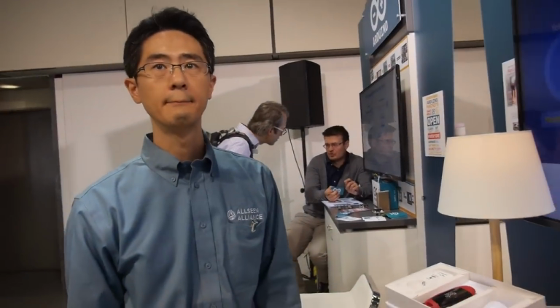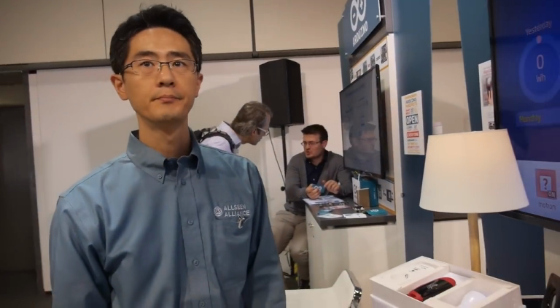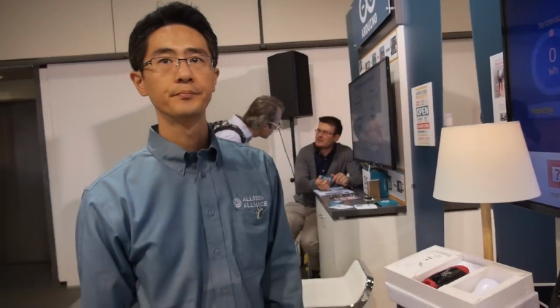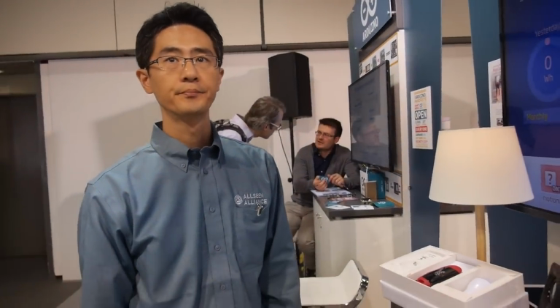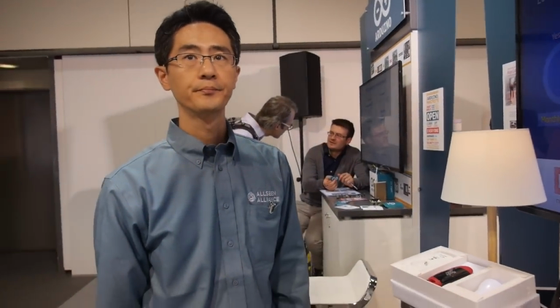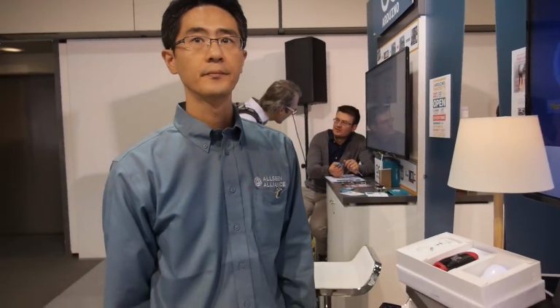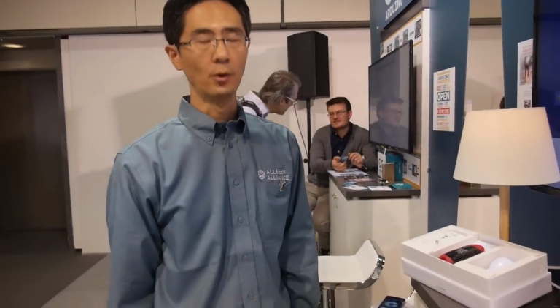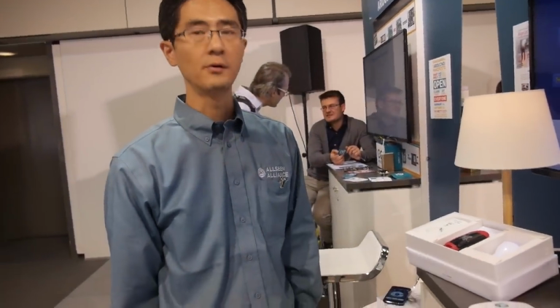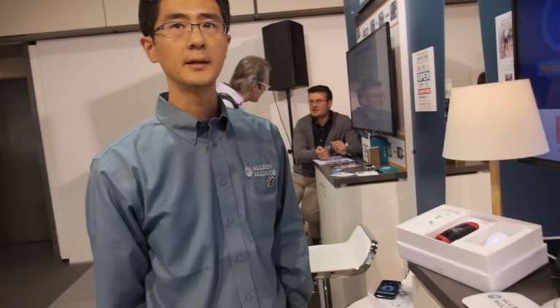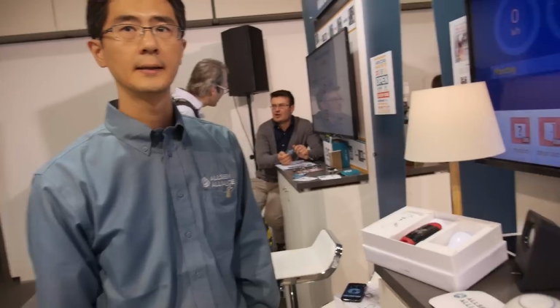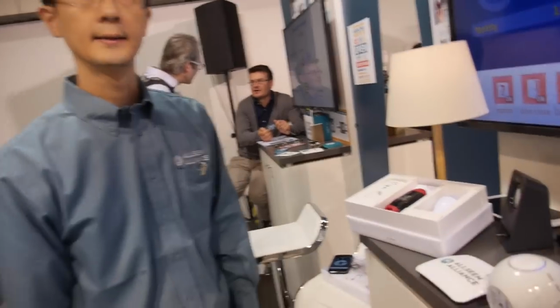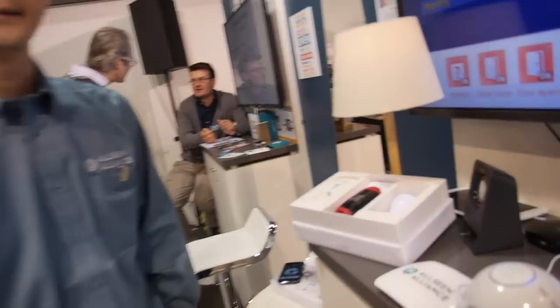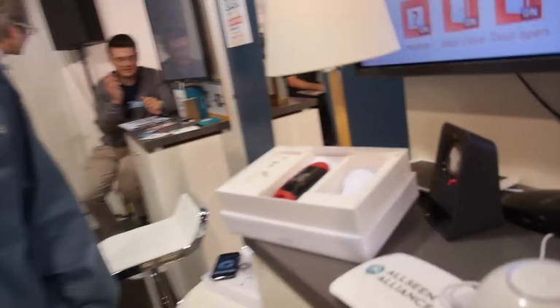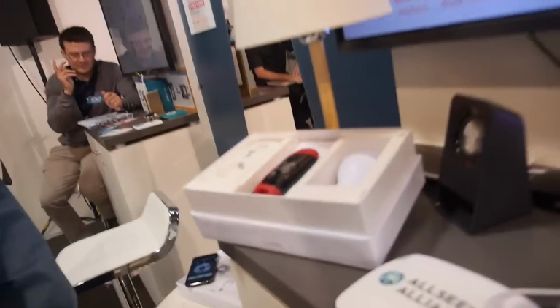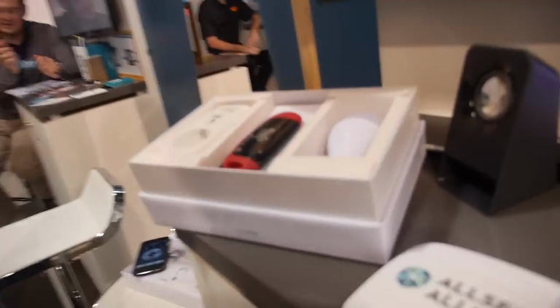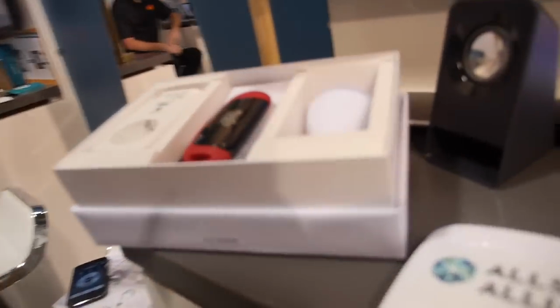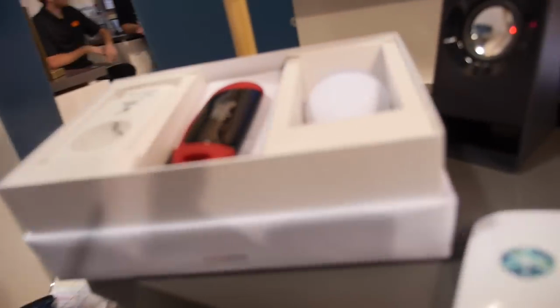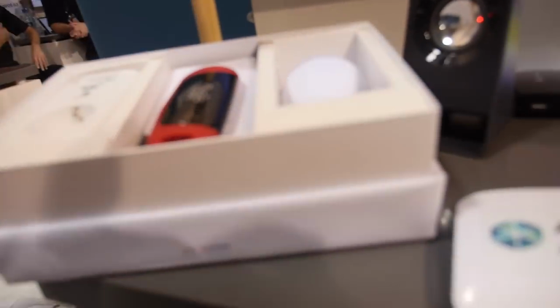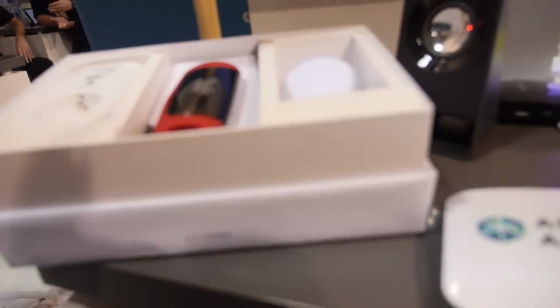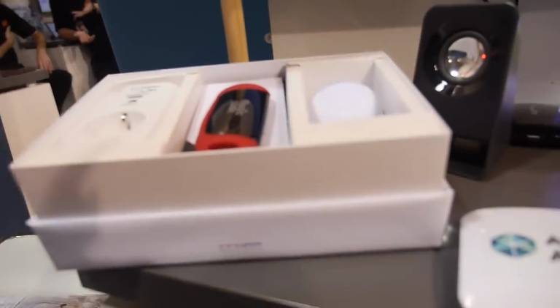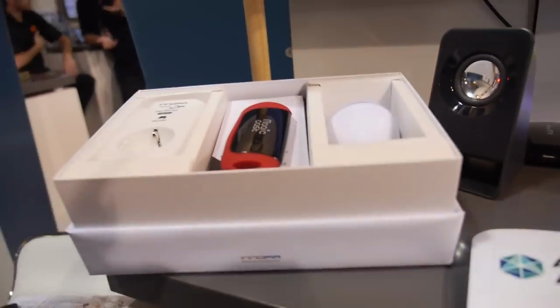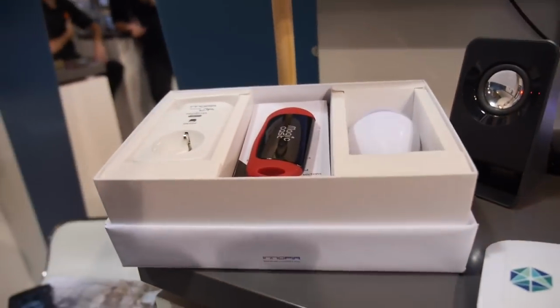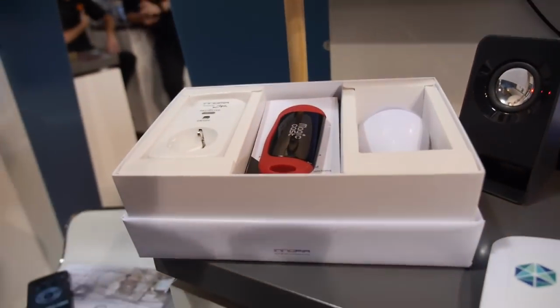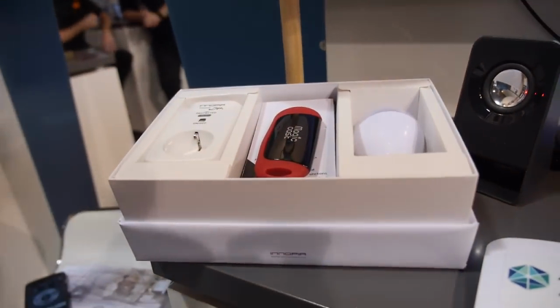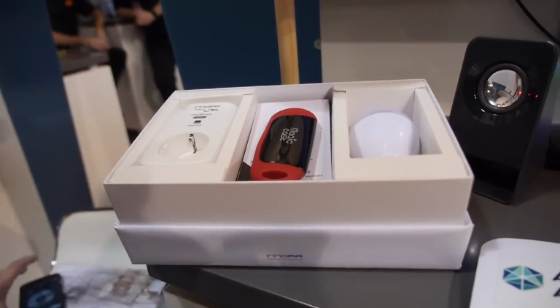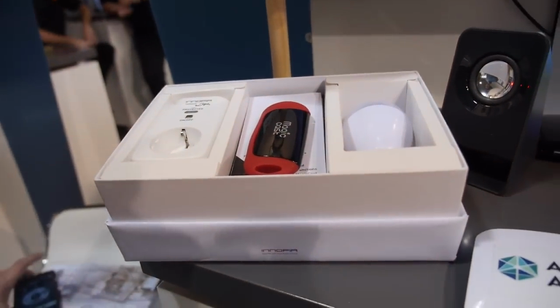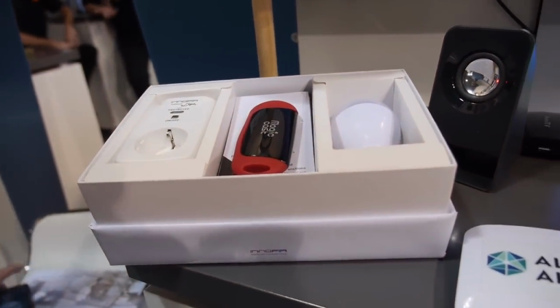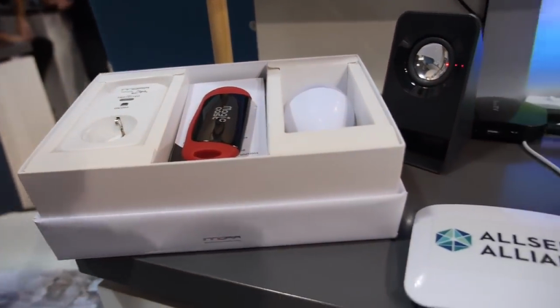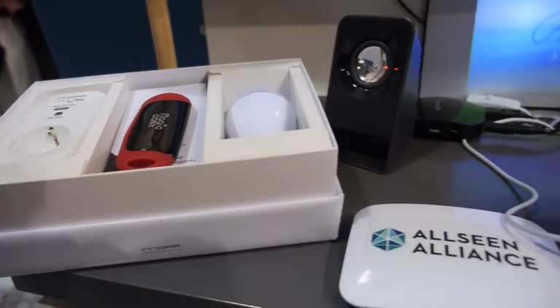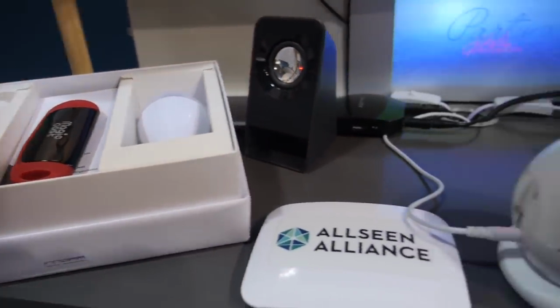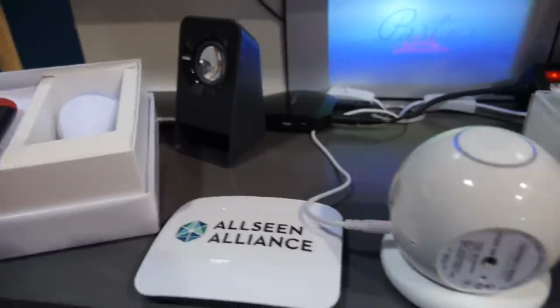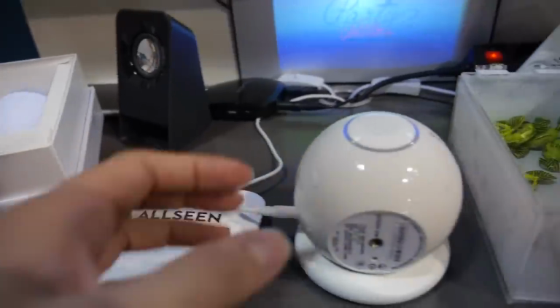People can go and order now on Indiegogo — search Inopia. The products are called Magic Cast and Magic Wall.